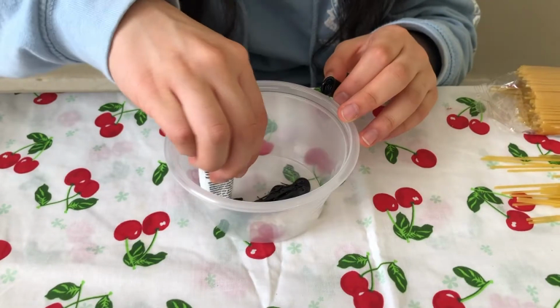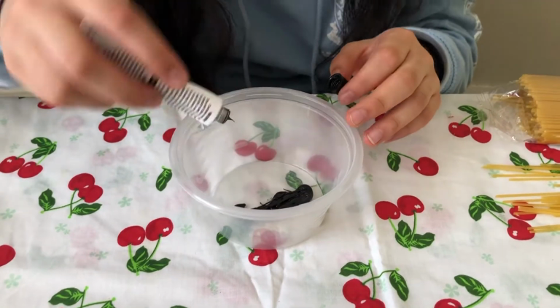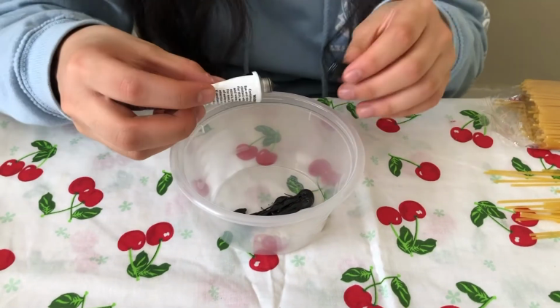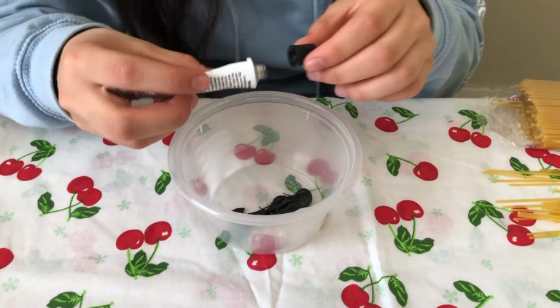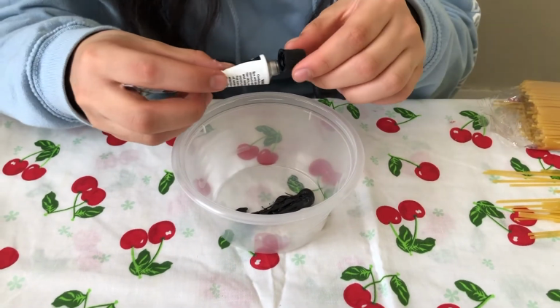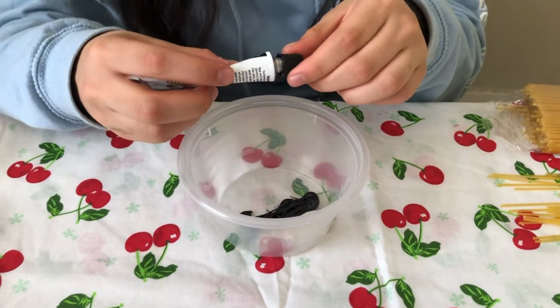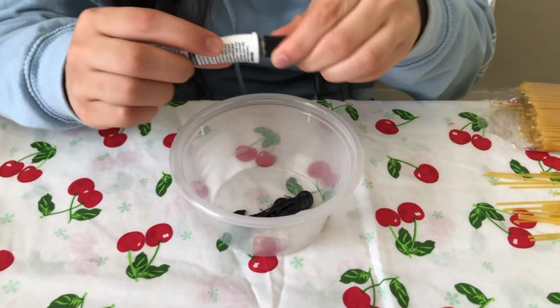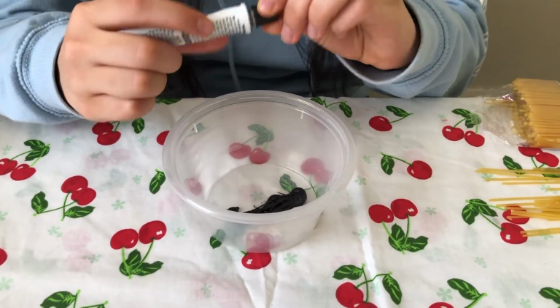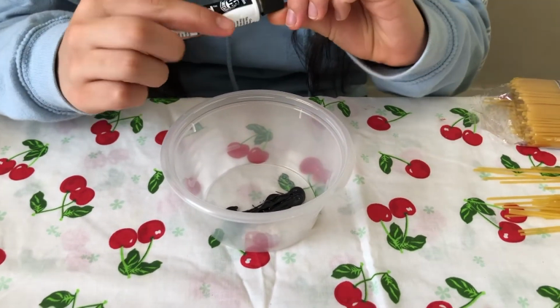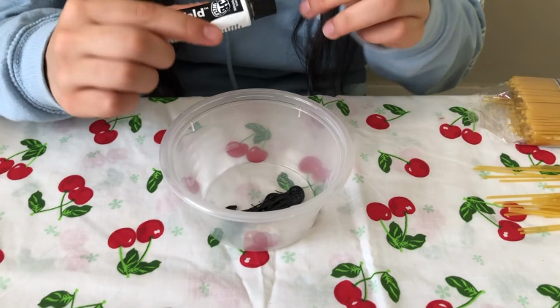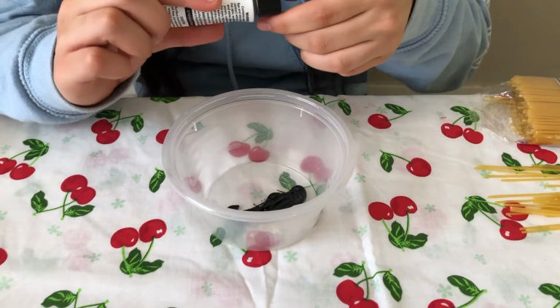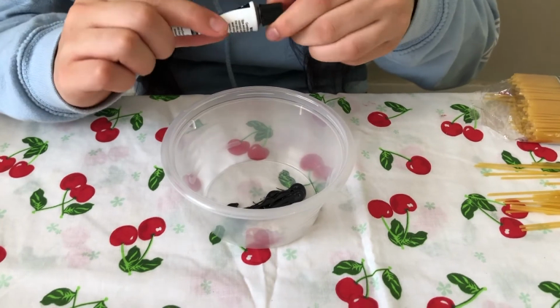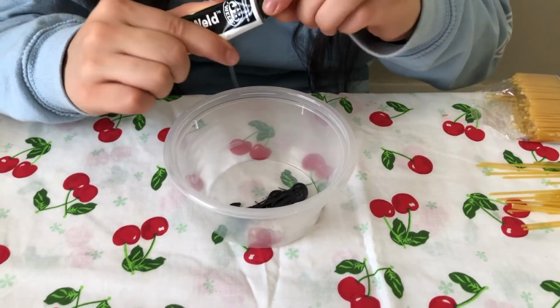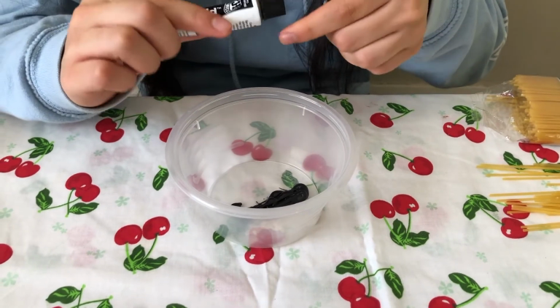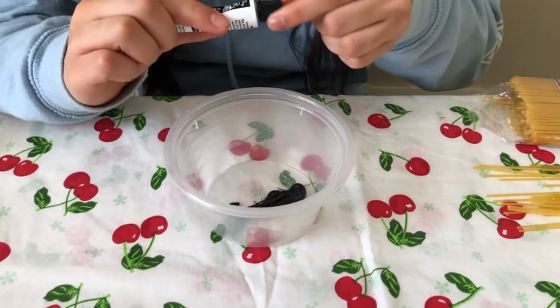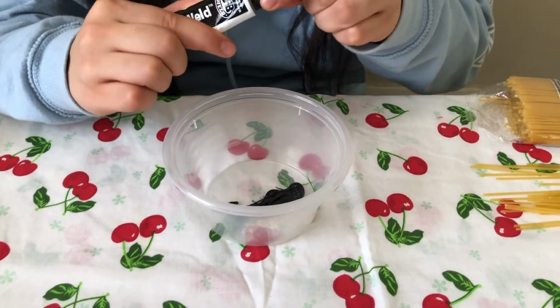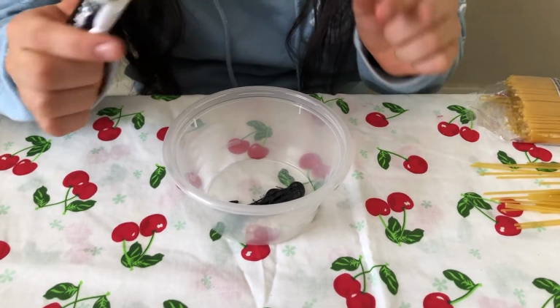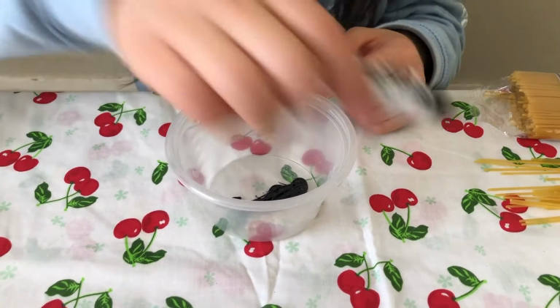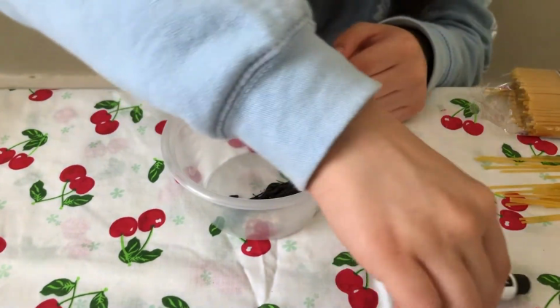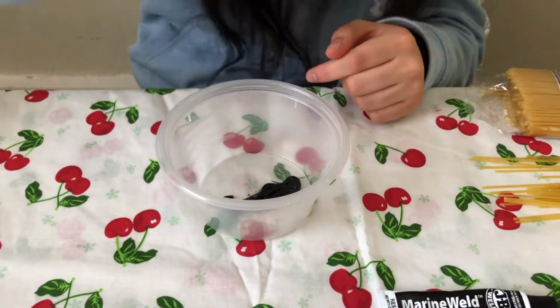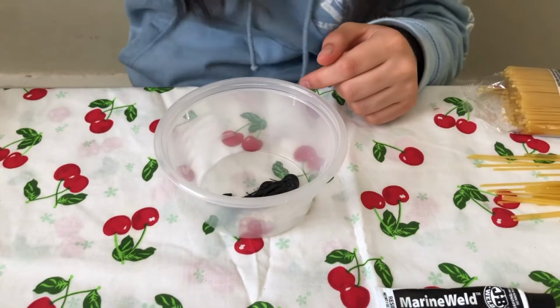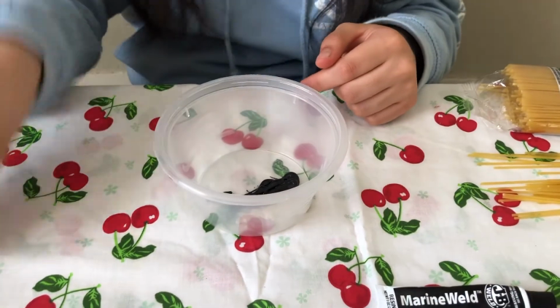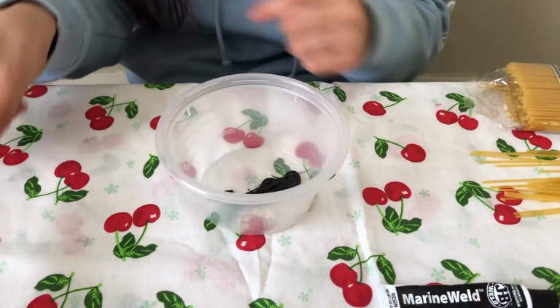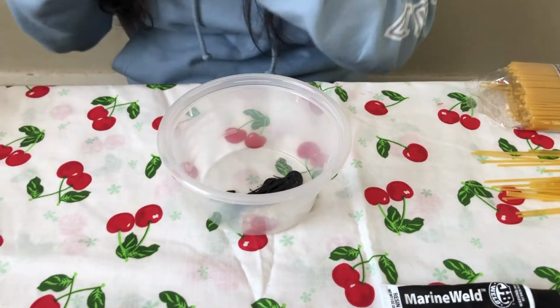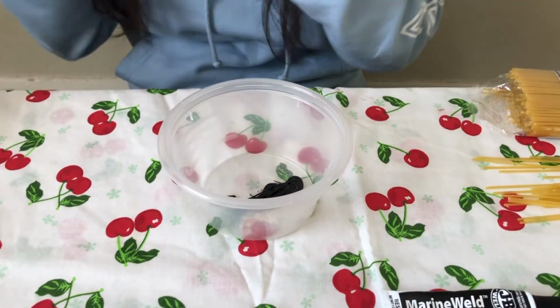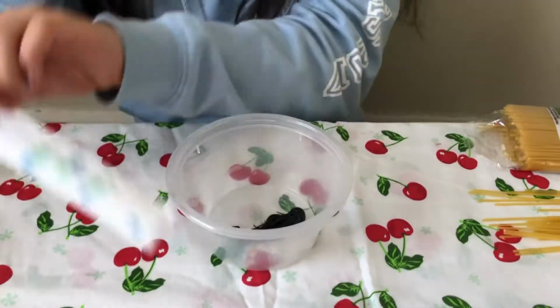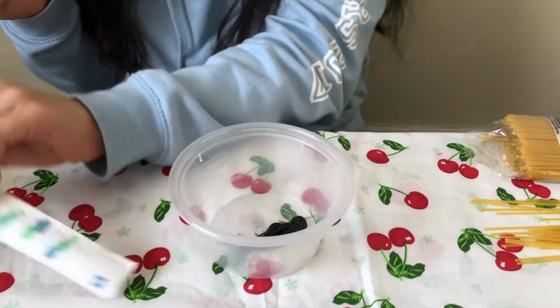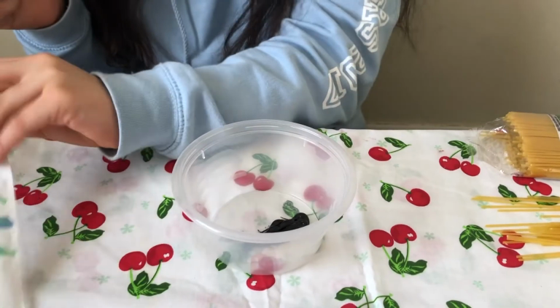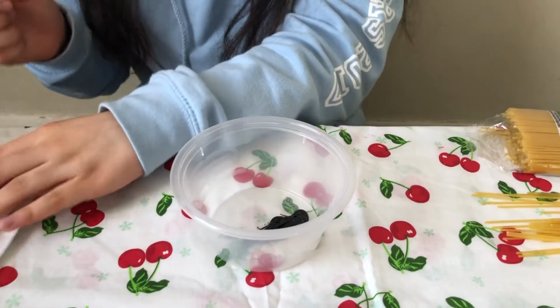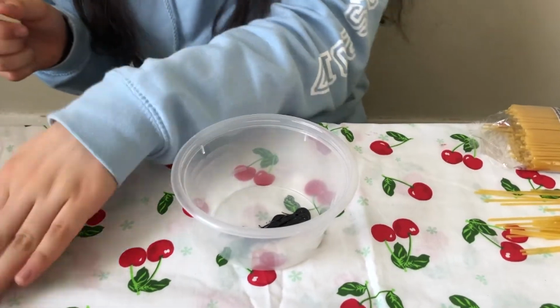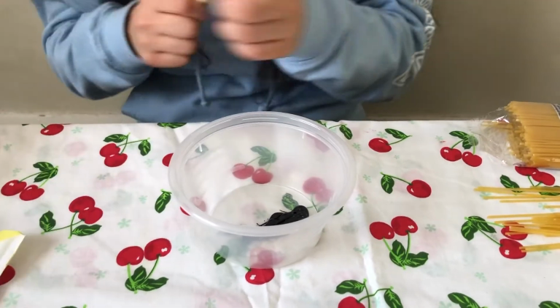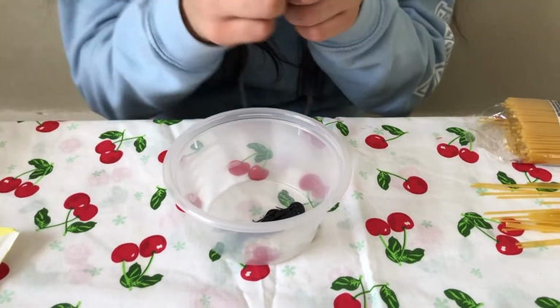Hi YouTube! Today I'm going to share how to do your Bronze Crest Award, which I did with an outreach program called Making Materials Matter. My actual Bronze Crest experiment is already uploaded and the link is up here, so do check it out if you want to see it.